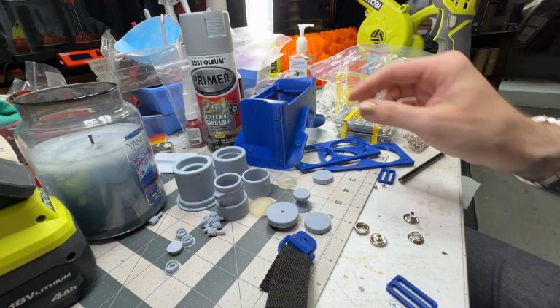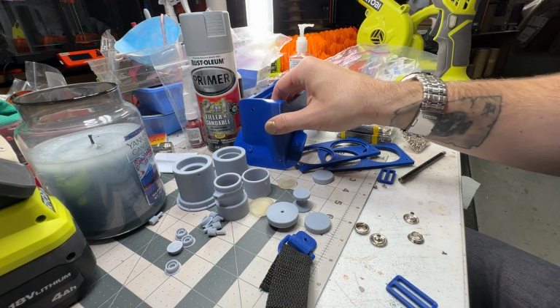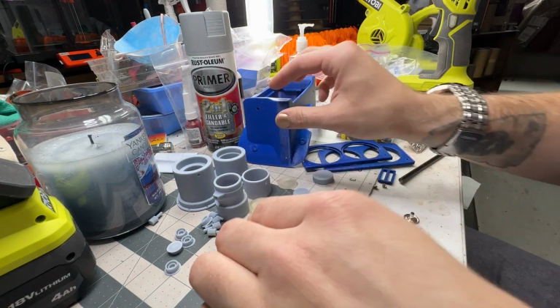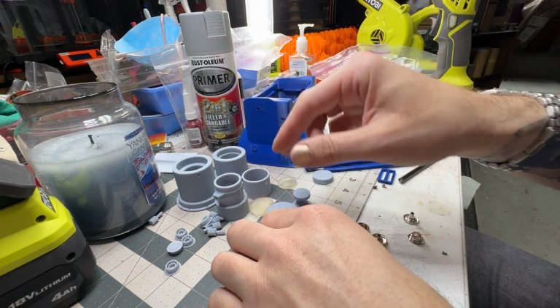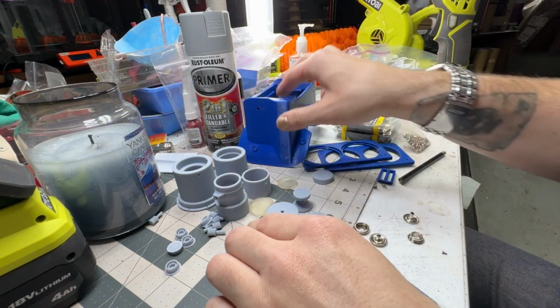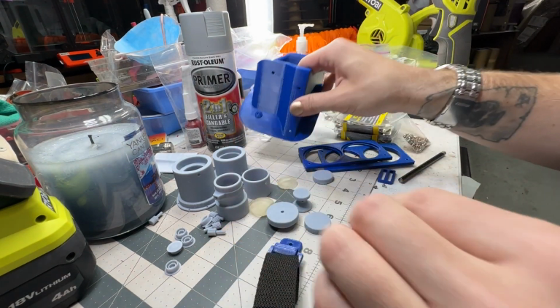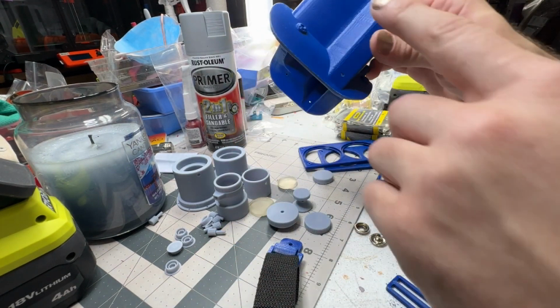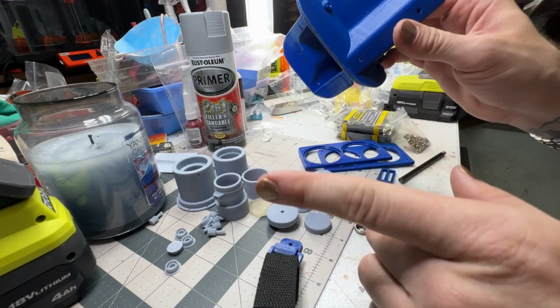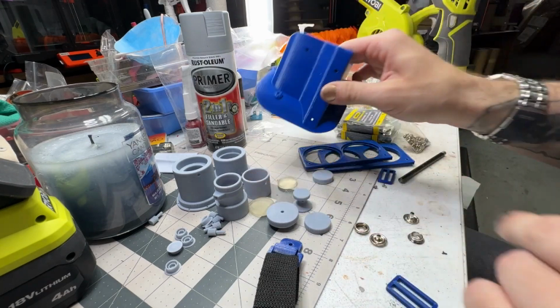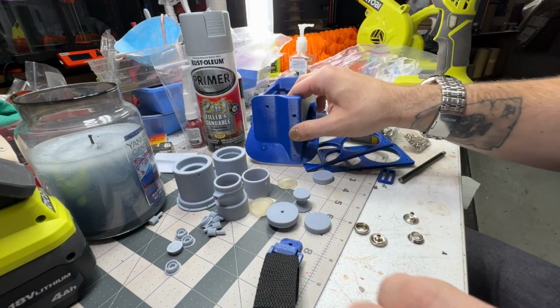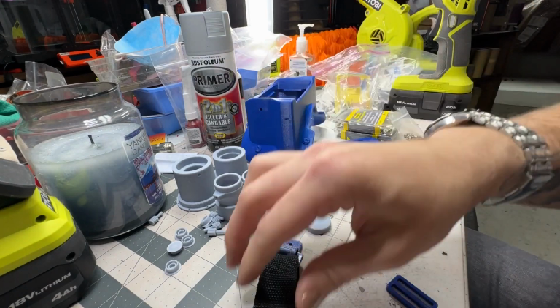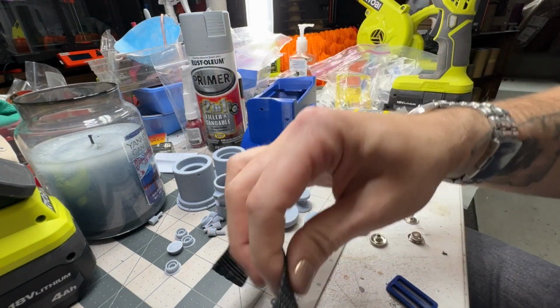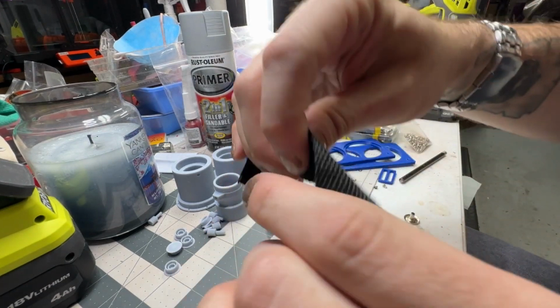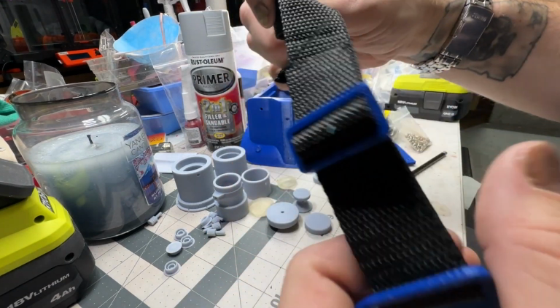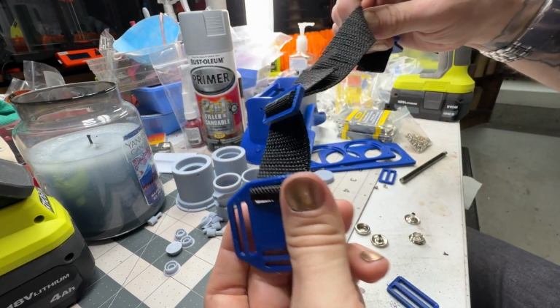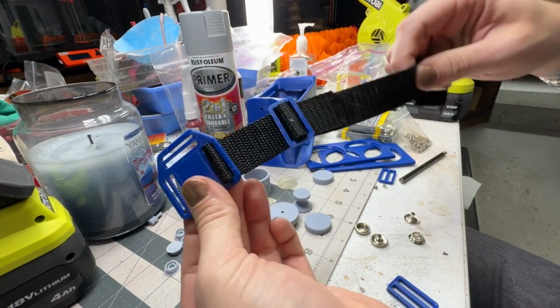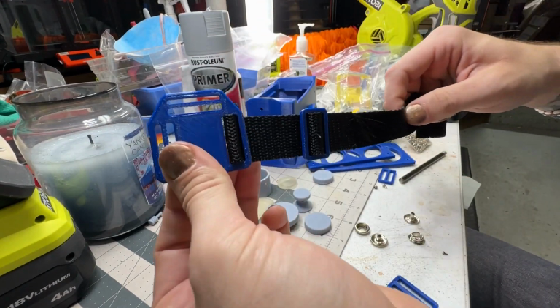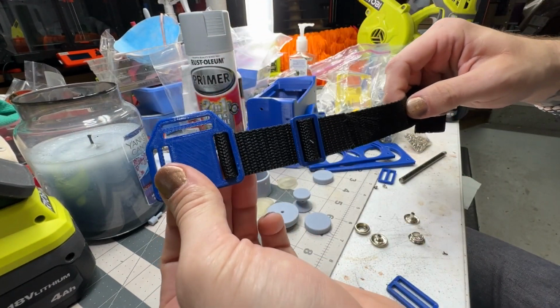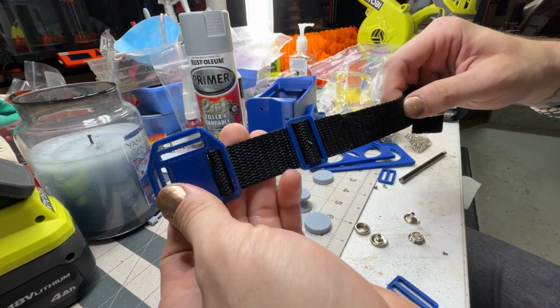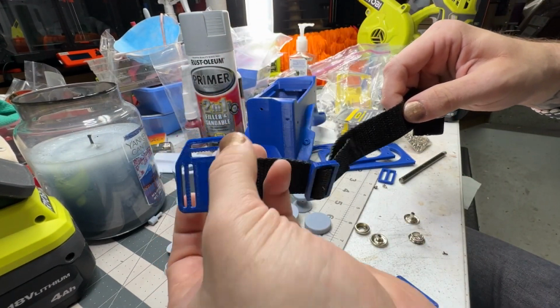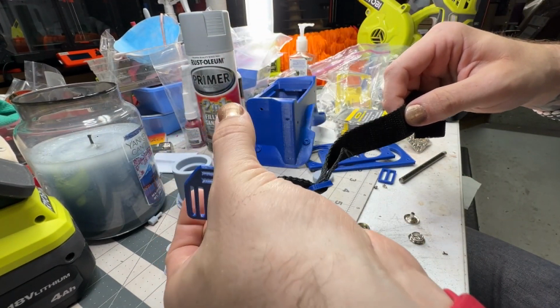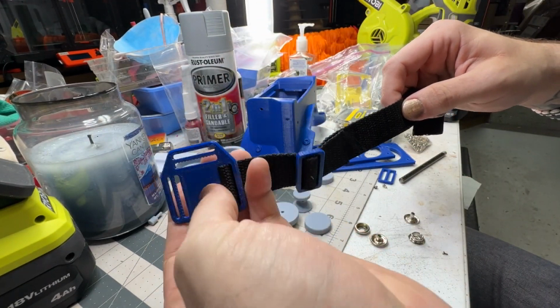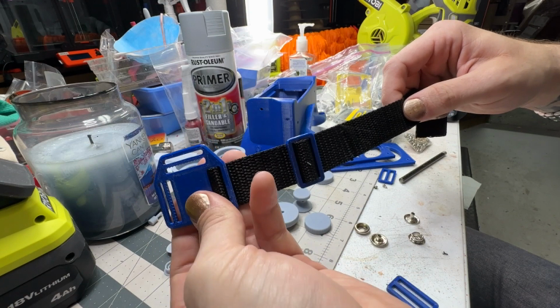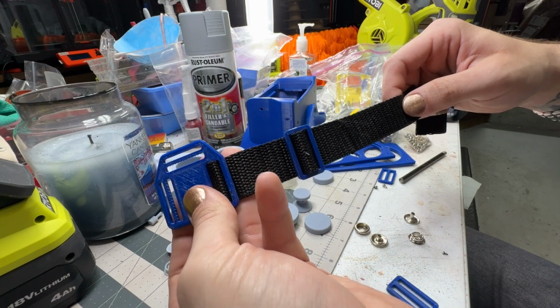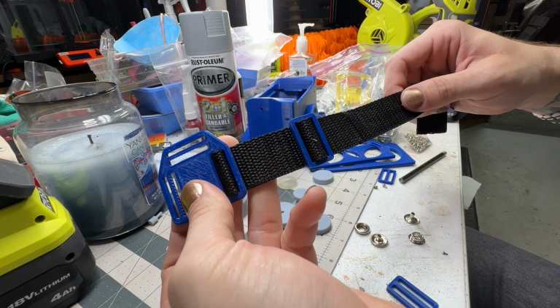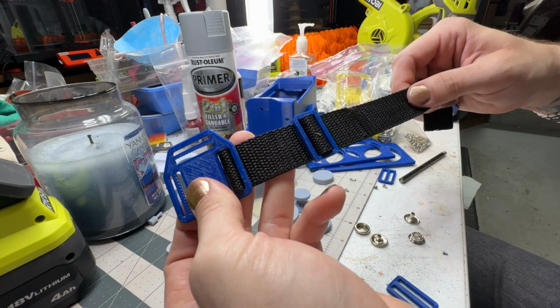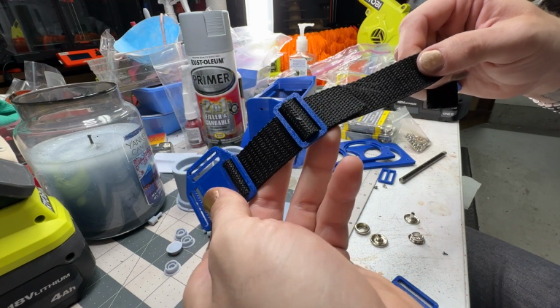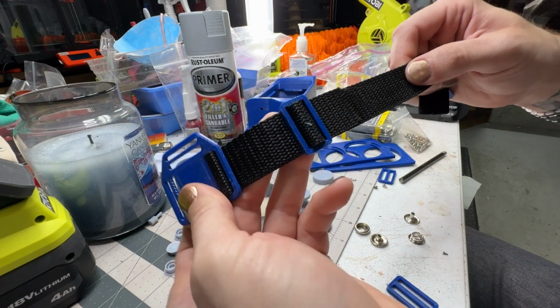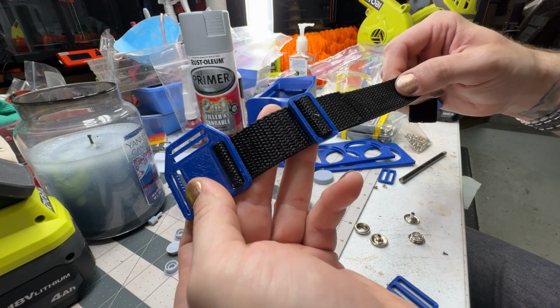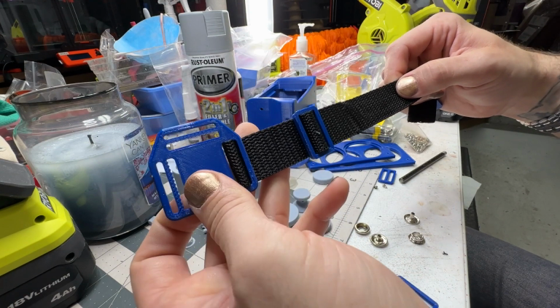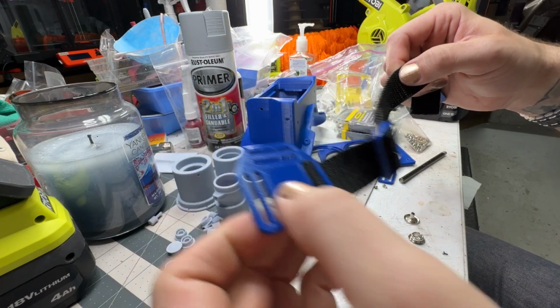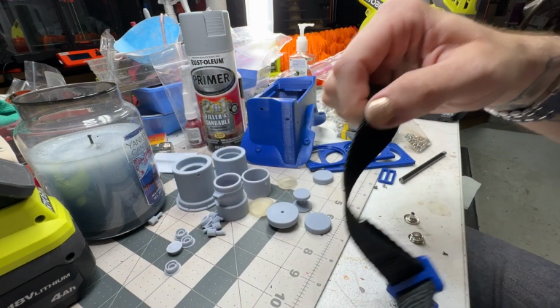So you've got that top strap on there, the side straps all connected together with this on the back. You'll have a trifold at the top too so you can adjust it and keep it clean looking on the back of your head.